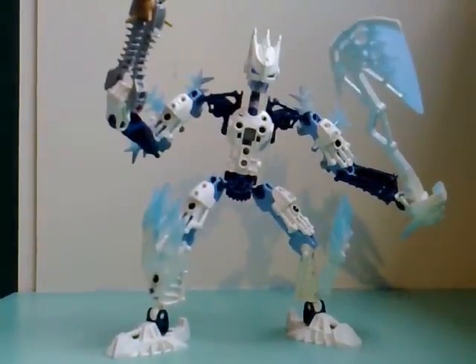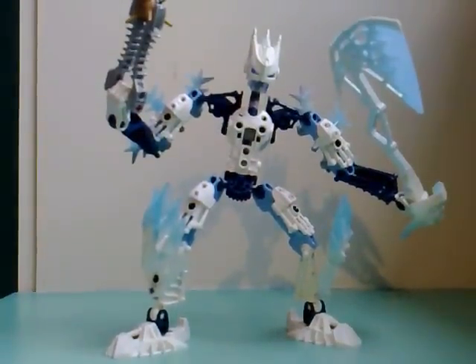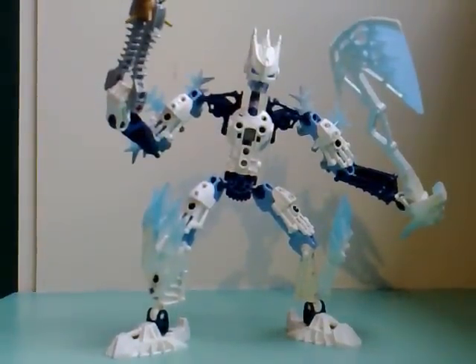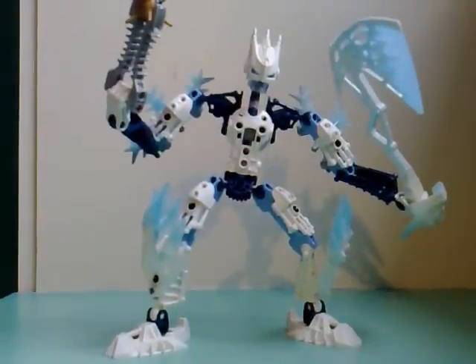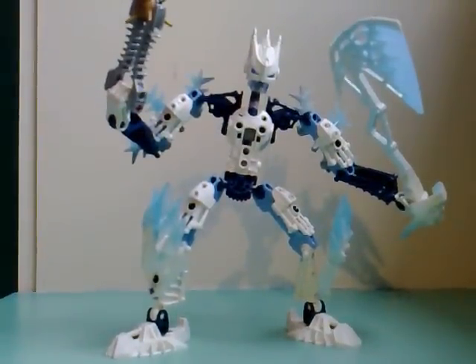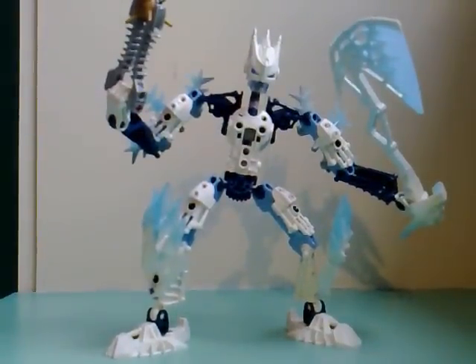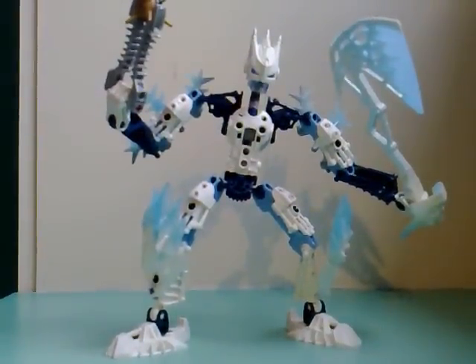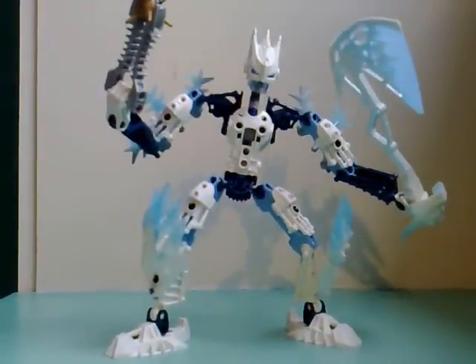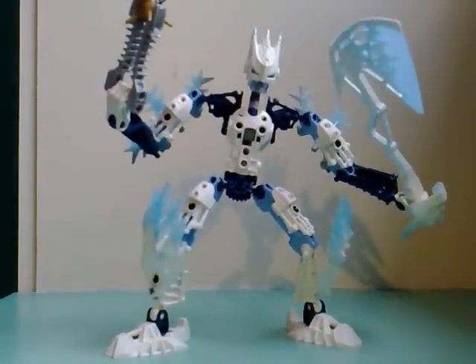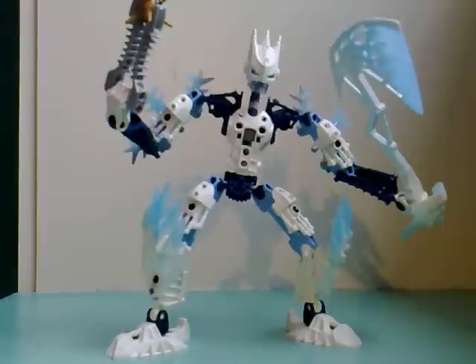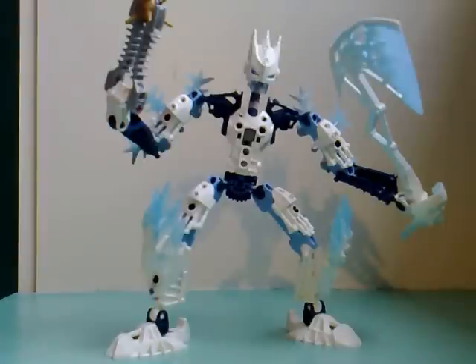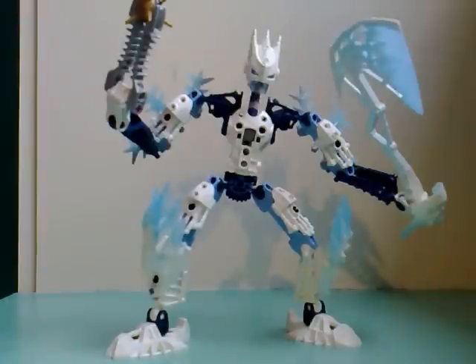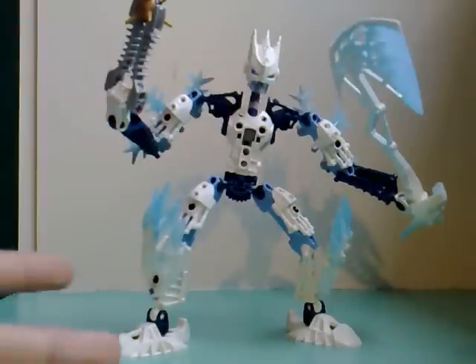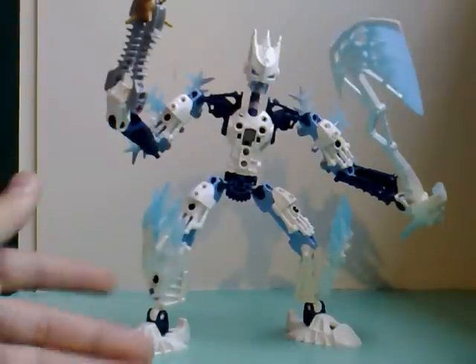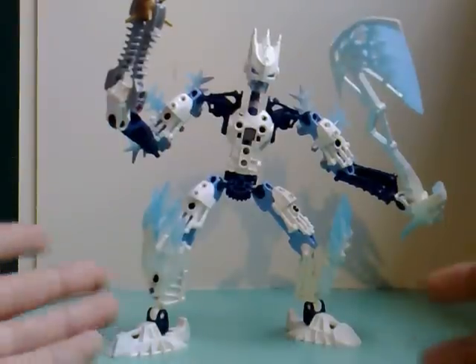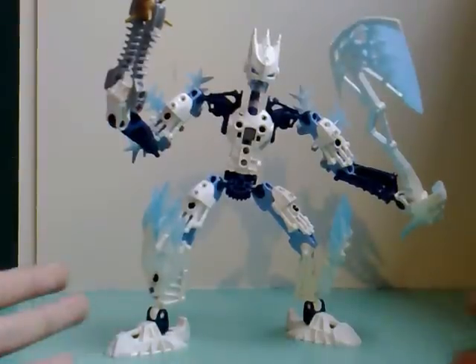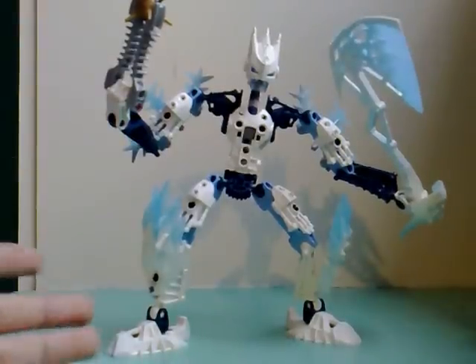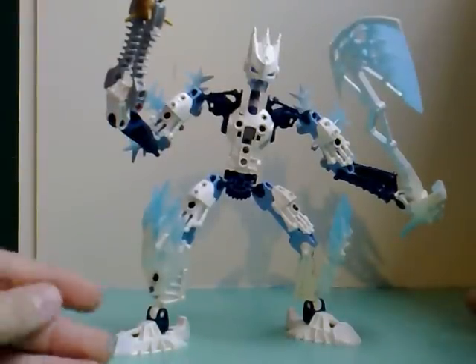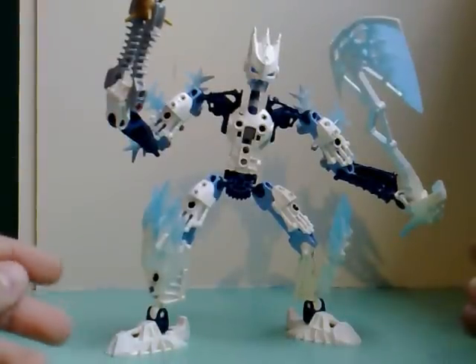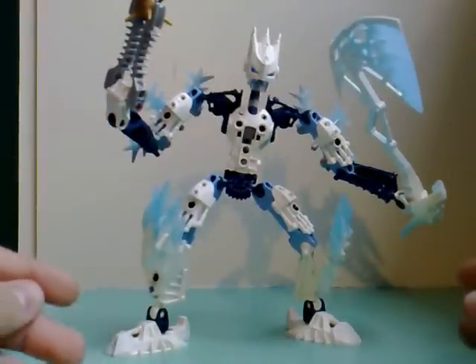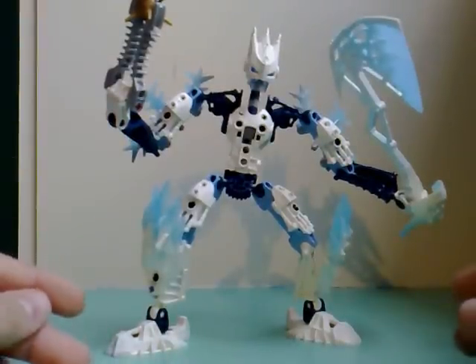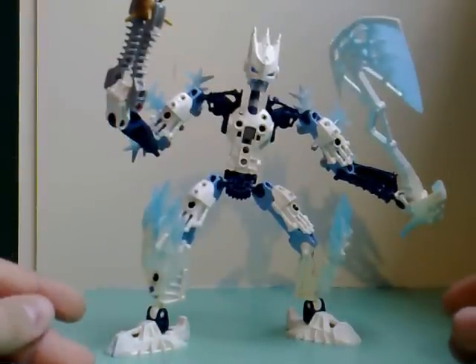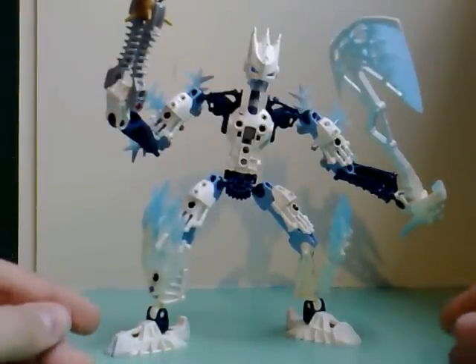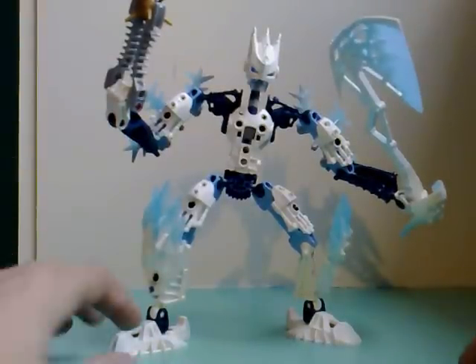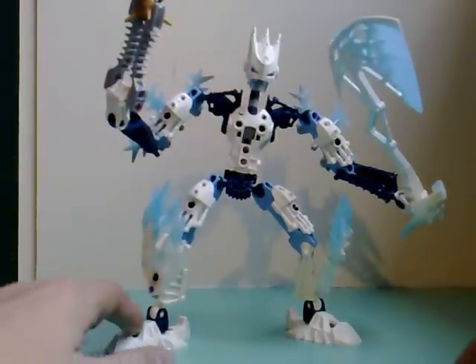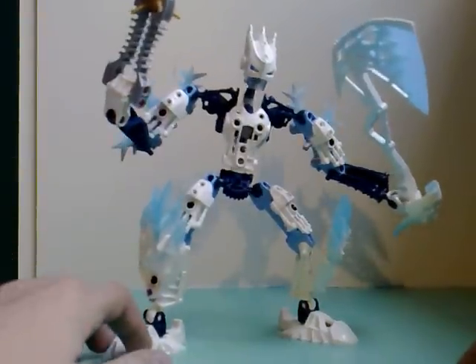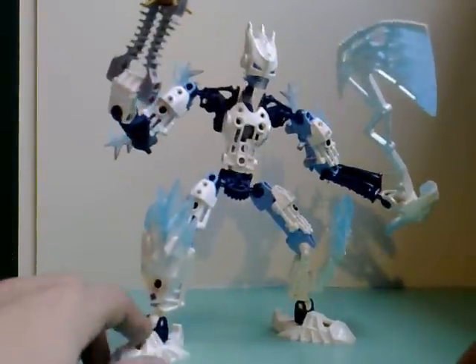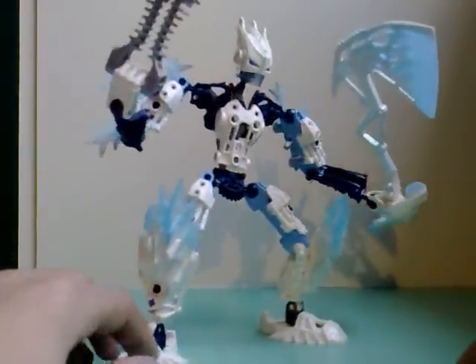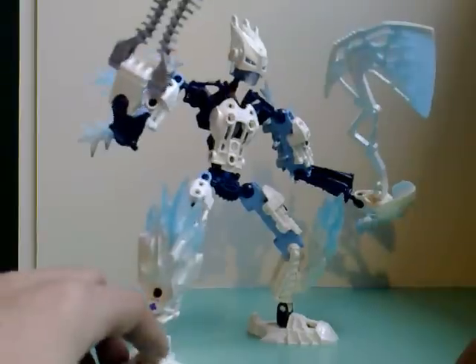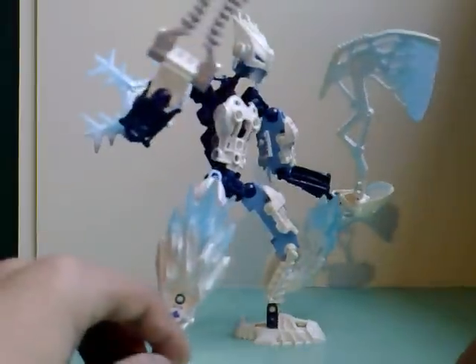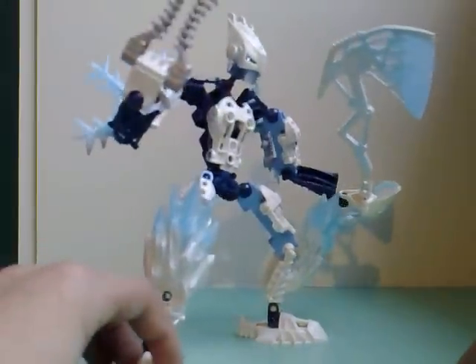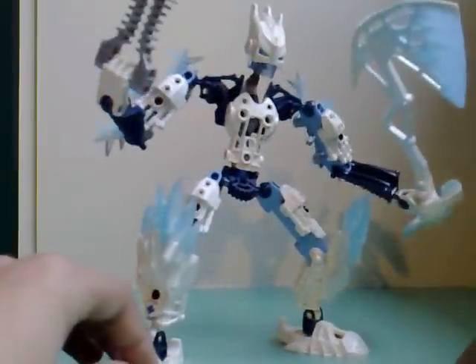Hey there guys, it's Druid1 here, and this is my review of my other Glatorian slash Gorast MOC. Now this one is a white guy.